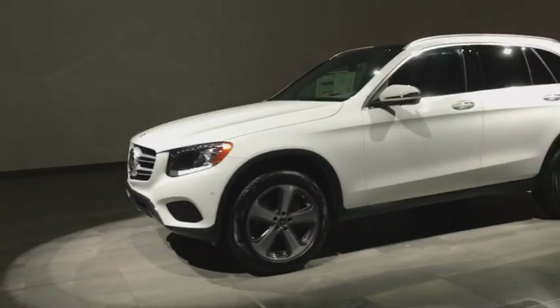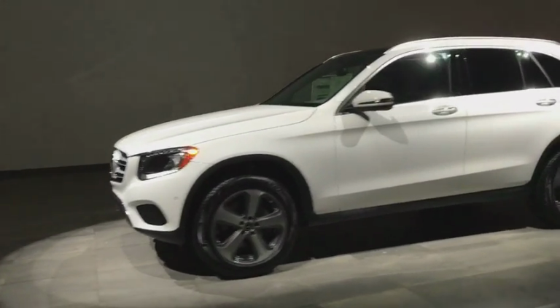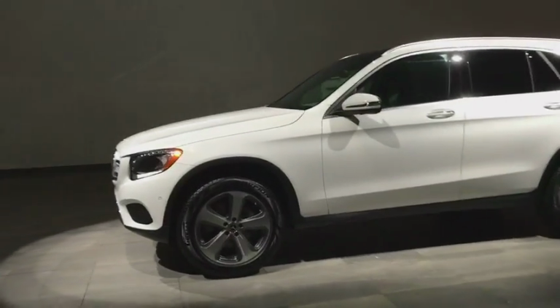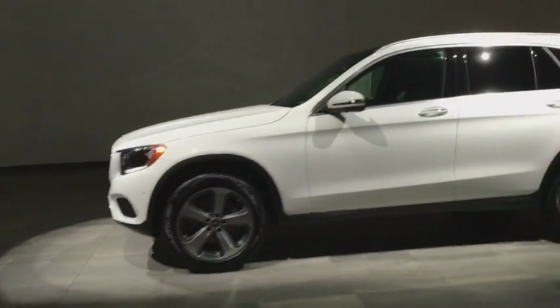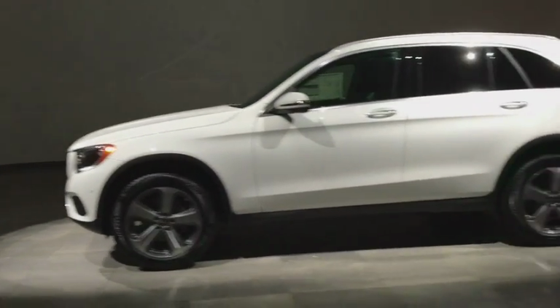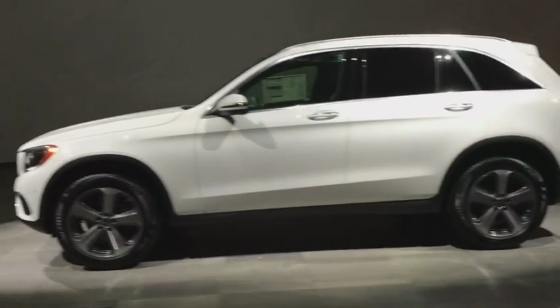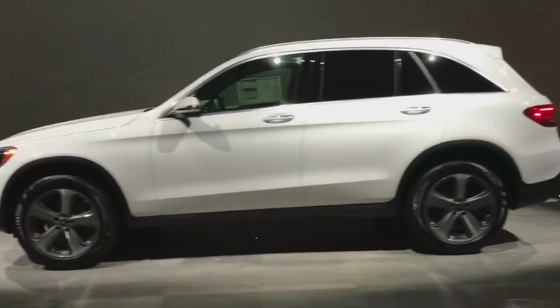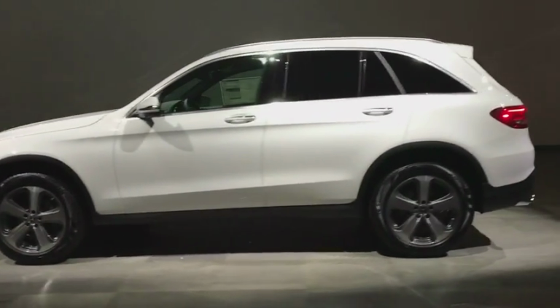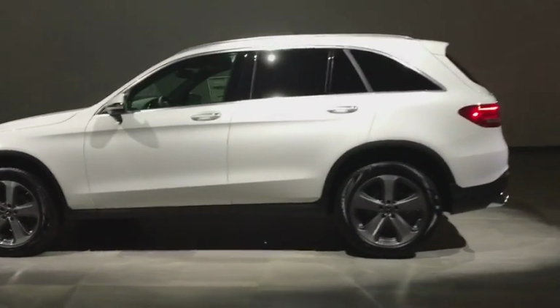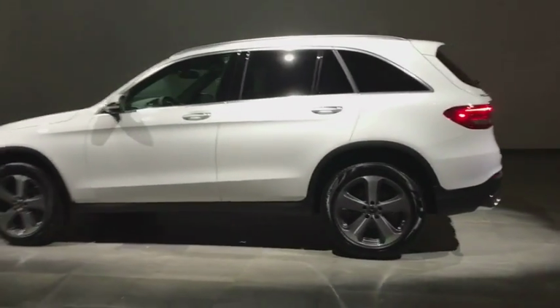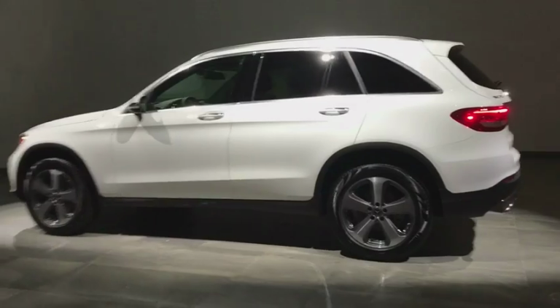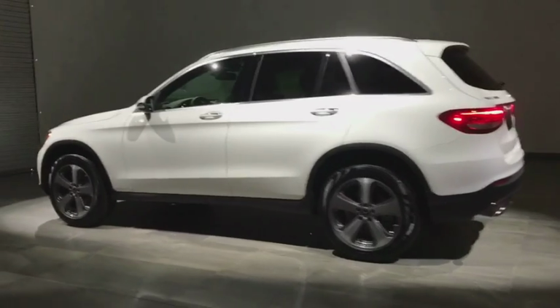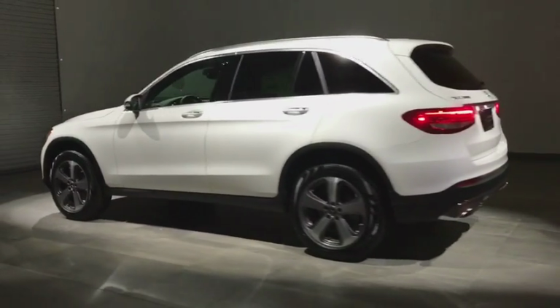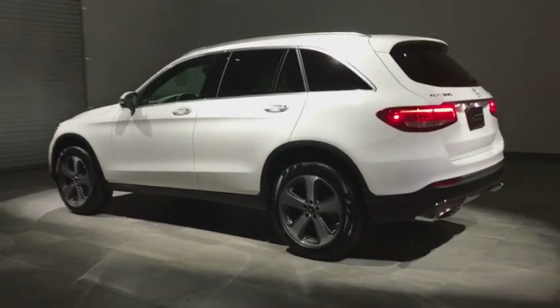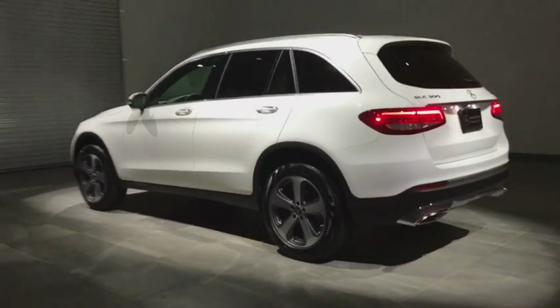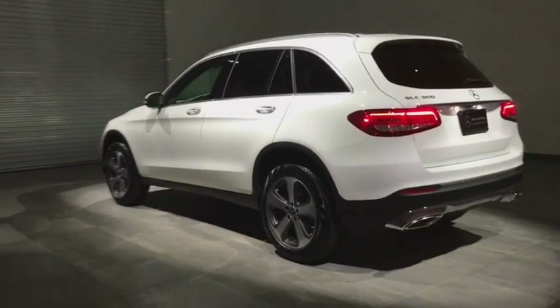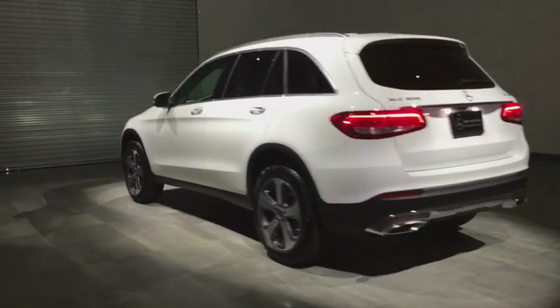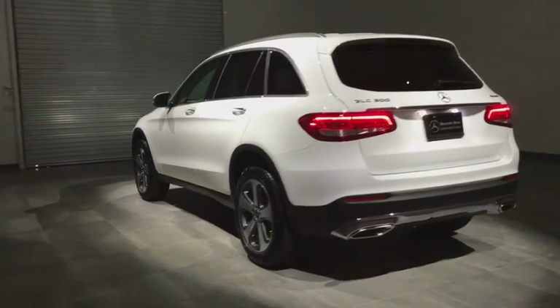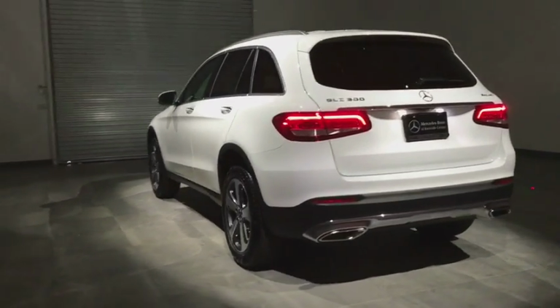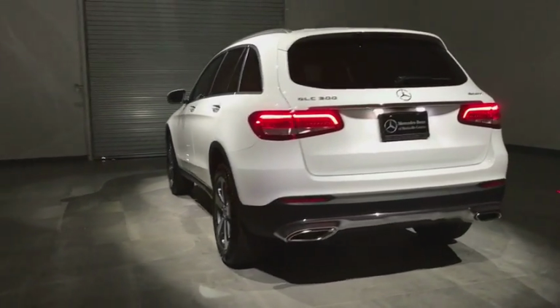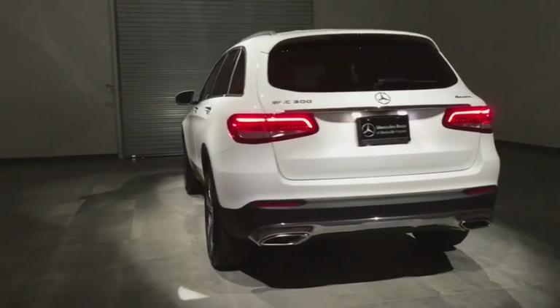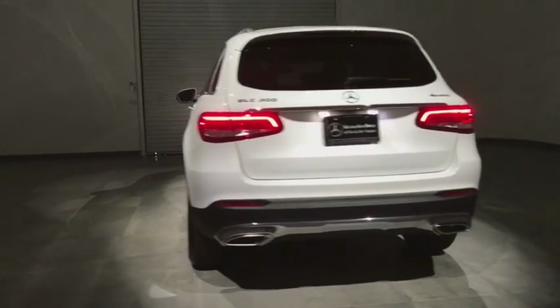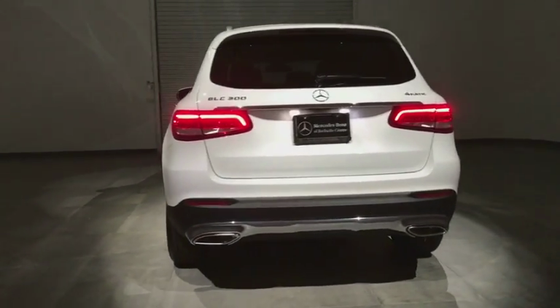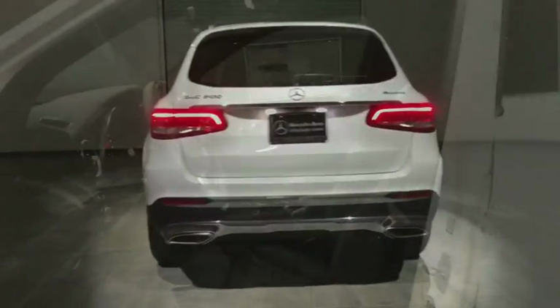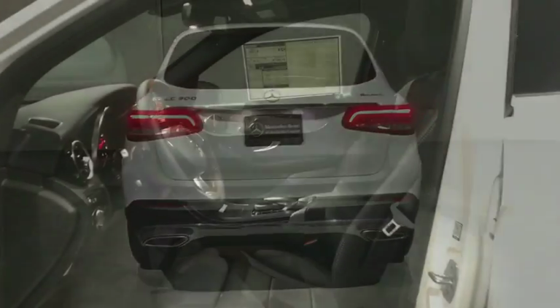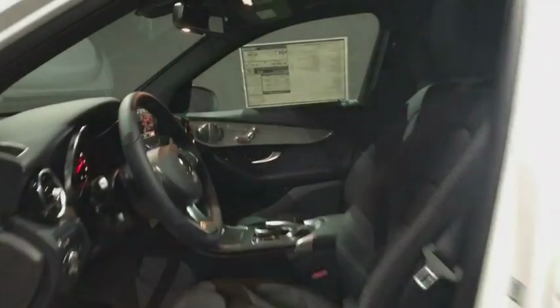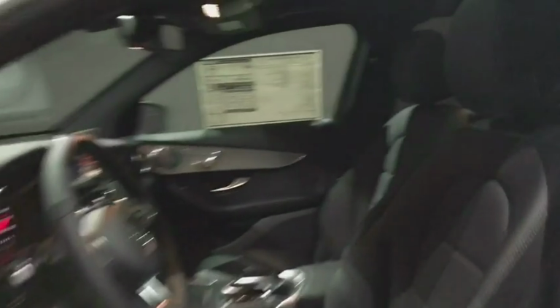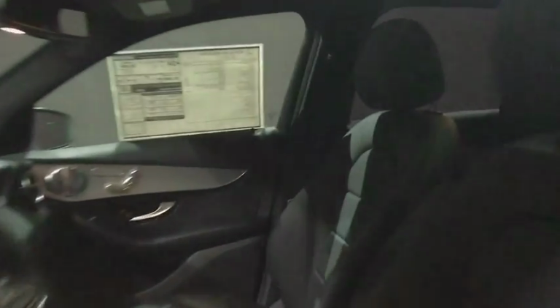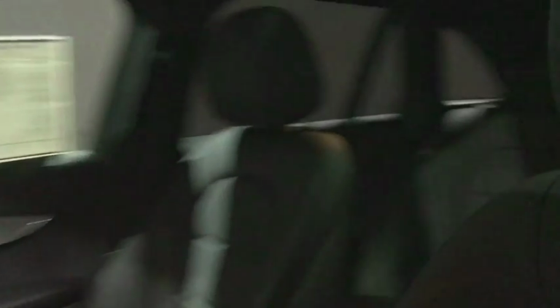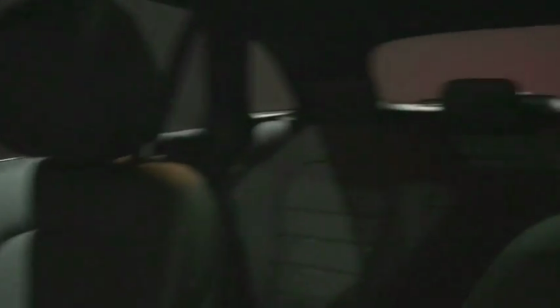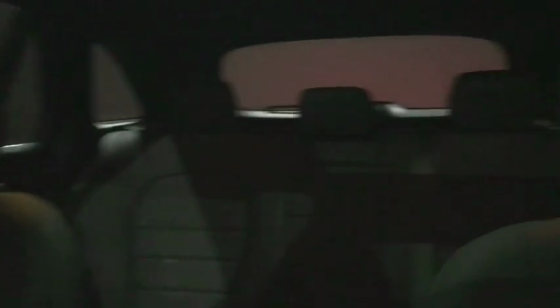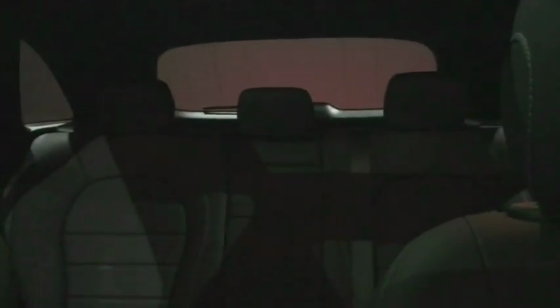Anti-lock braking system, steering wheel audio controls, traction control, remote engine start, power liftgate, backup camera, power passenger seat, stability control, all wheel drive, keyless entry.